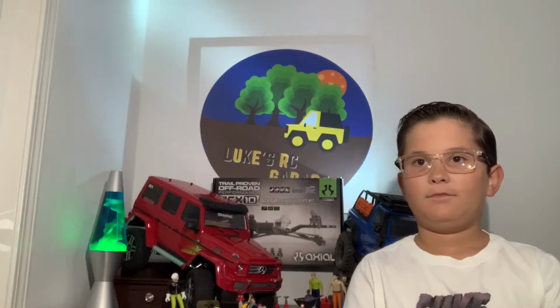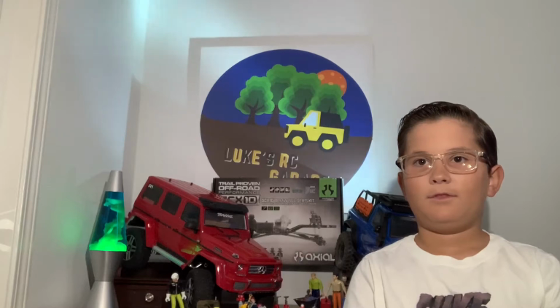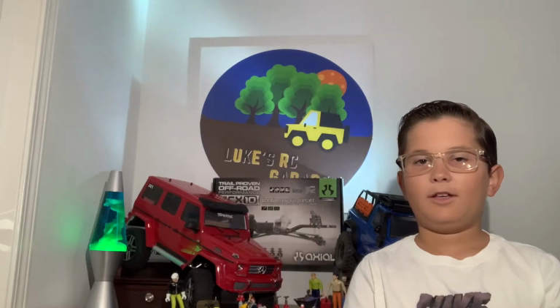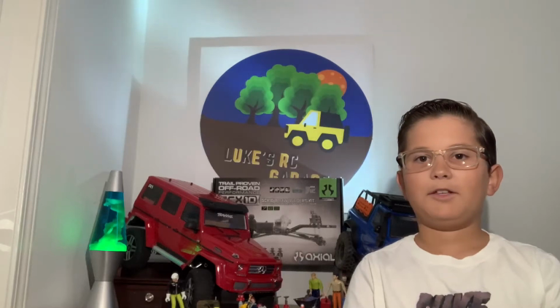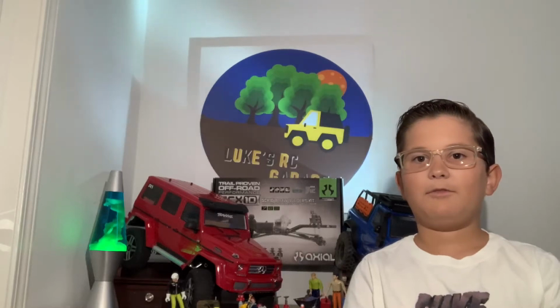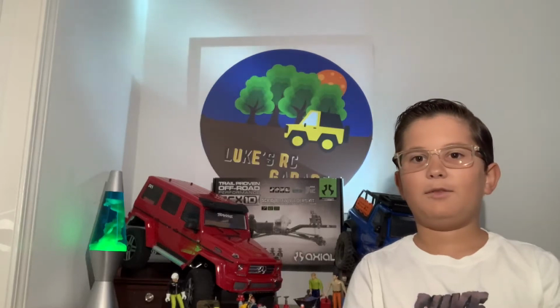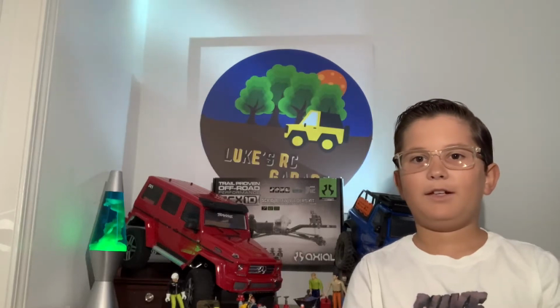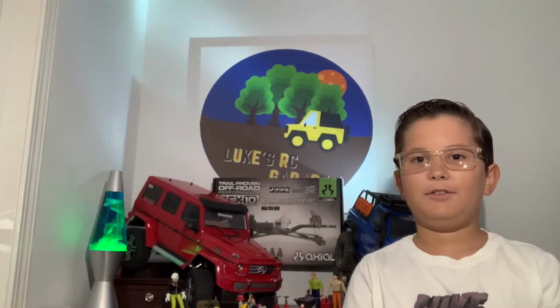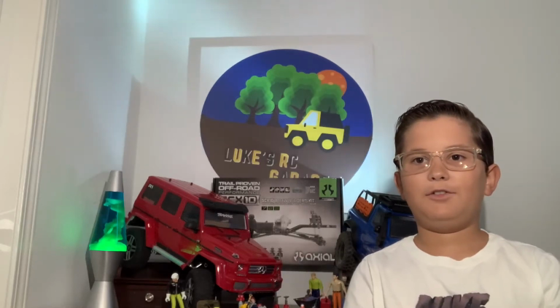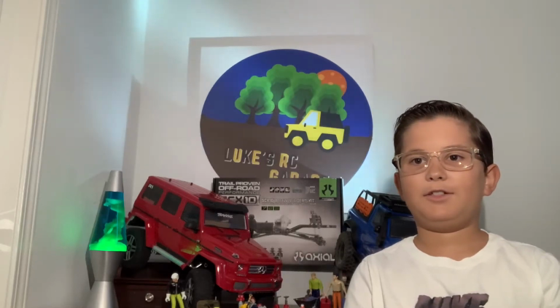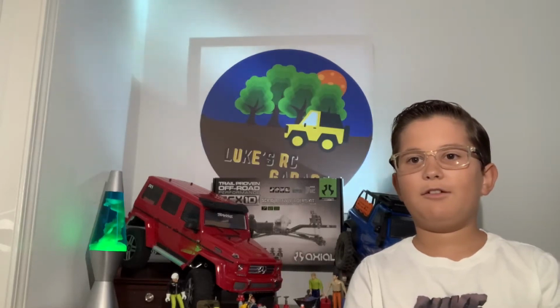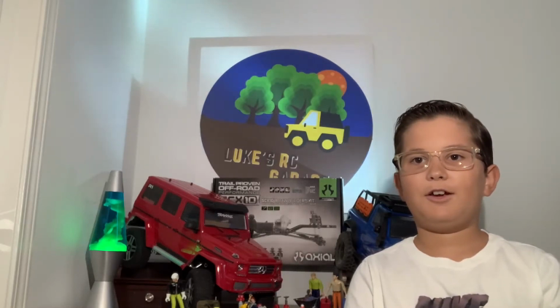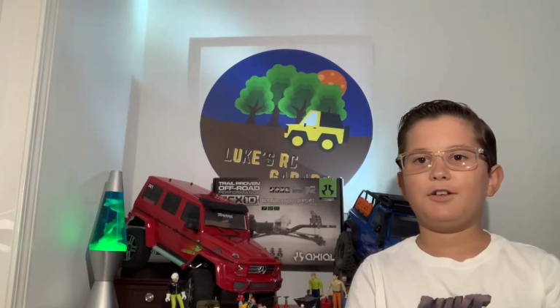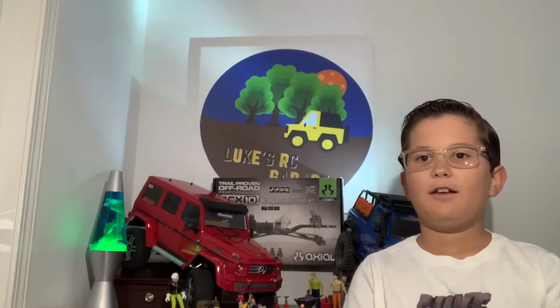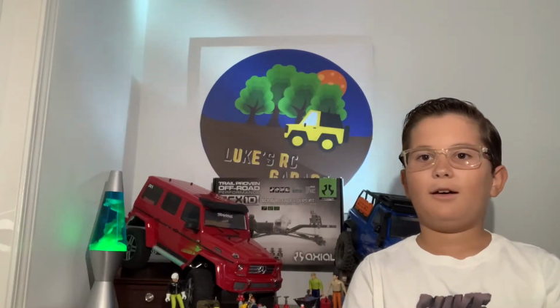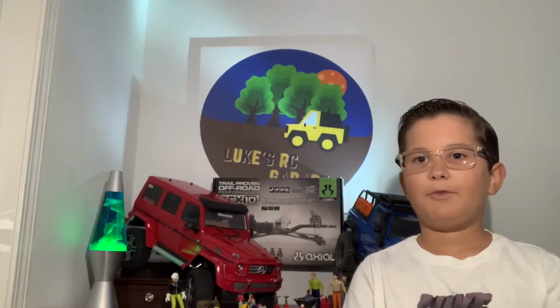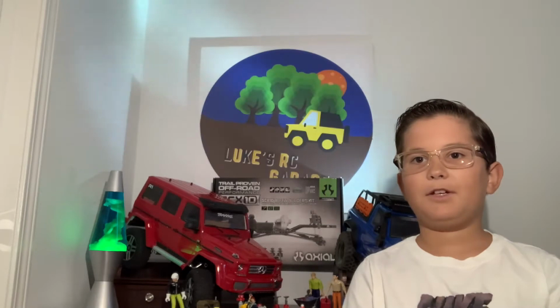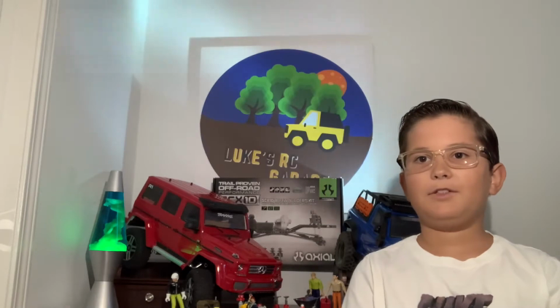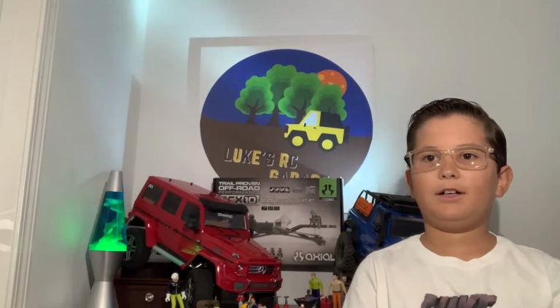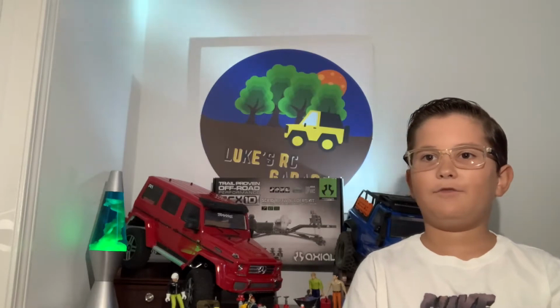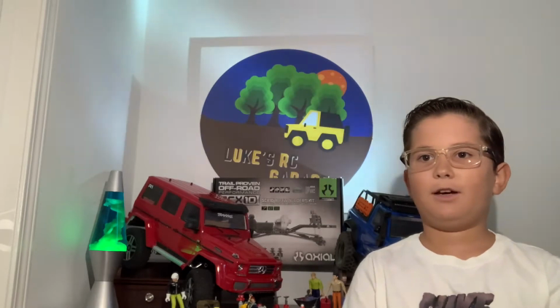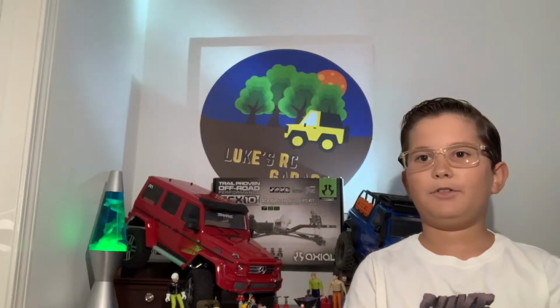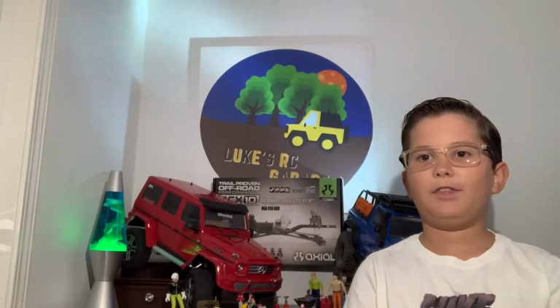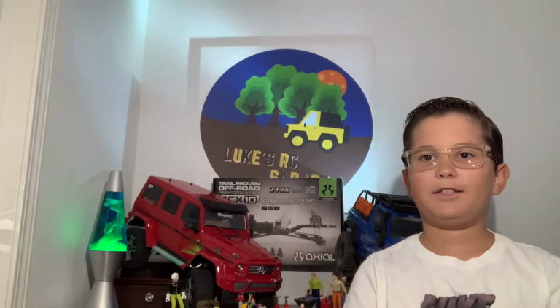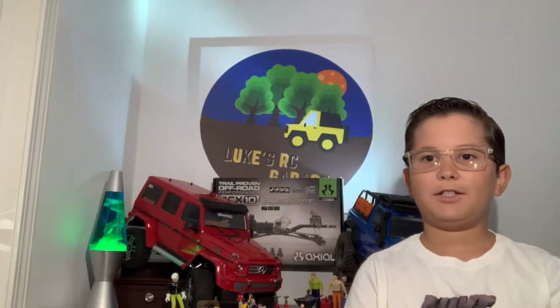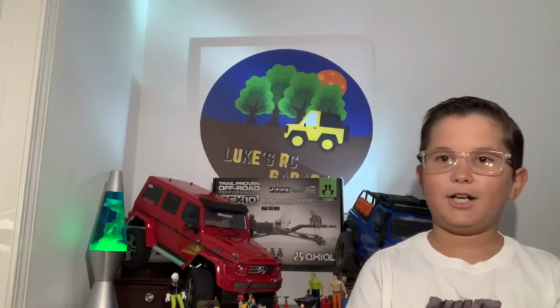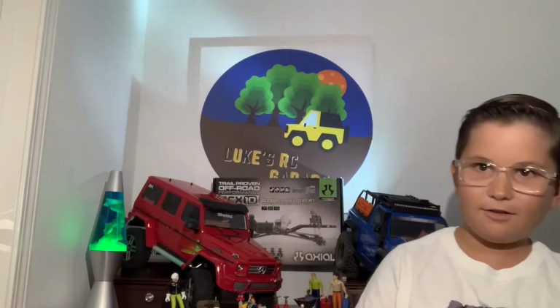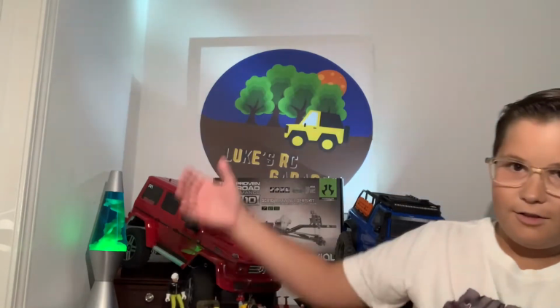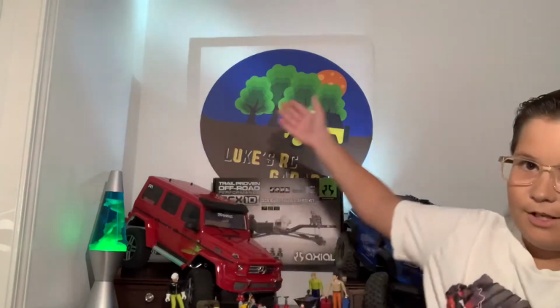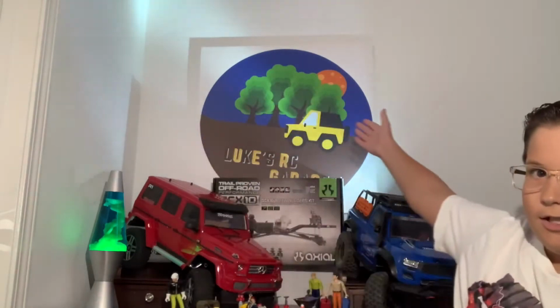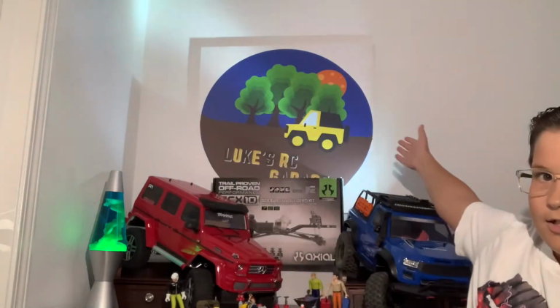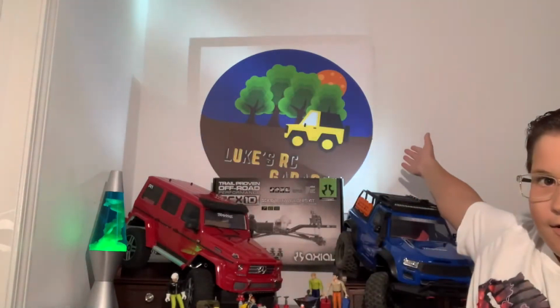Hey guys, welcome back to Luke's RC Garage. We've done a couple of new things to the channel — we got a sign.